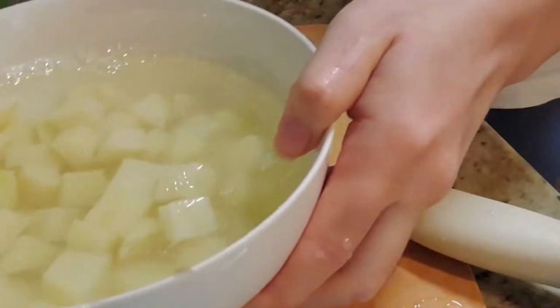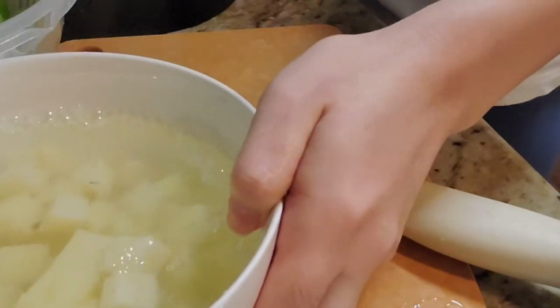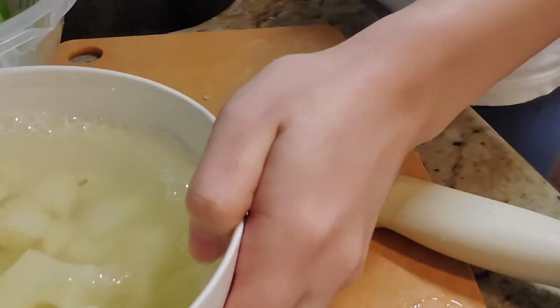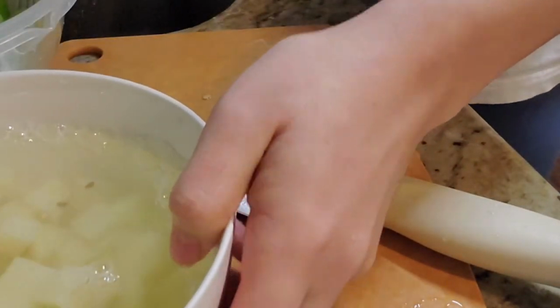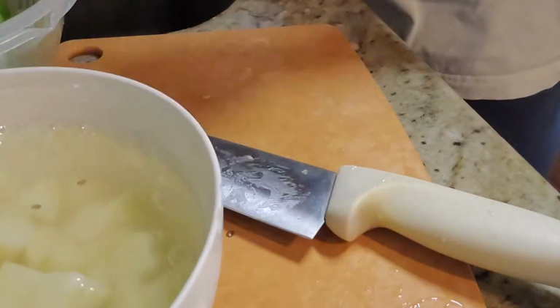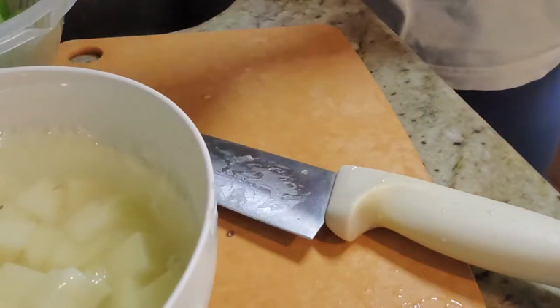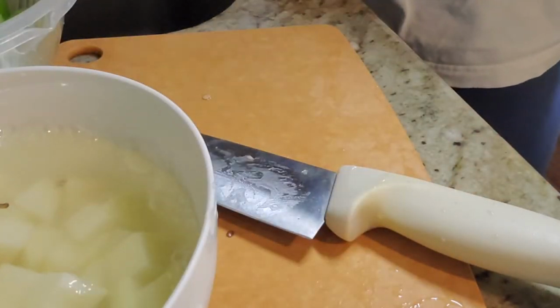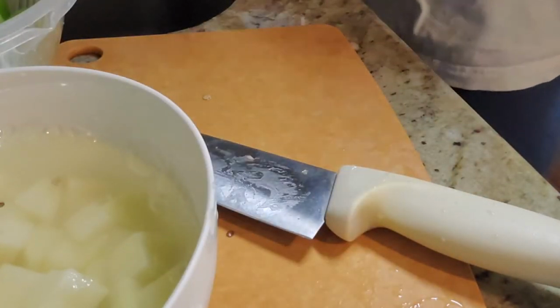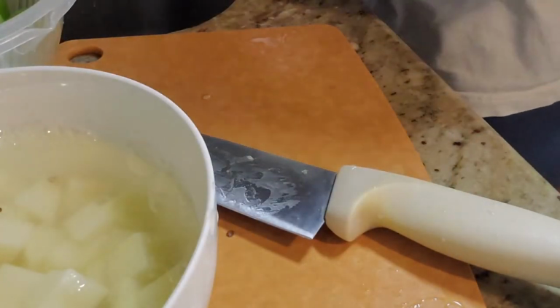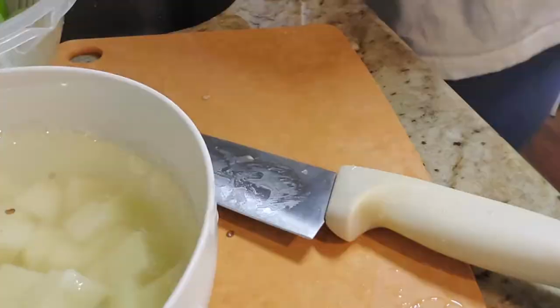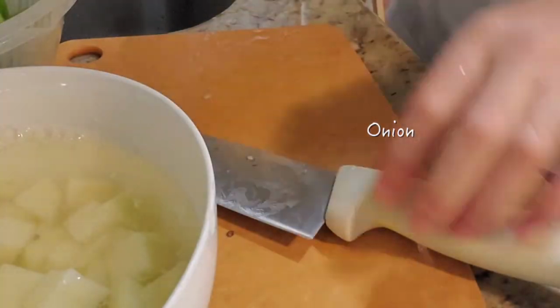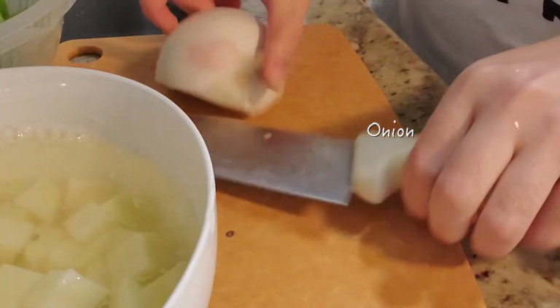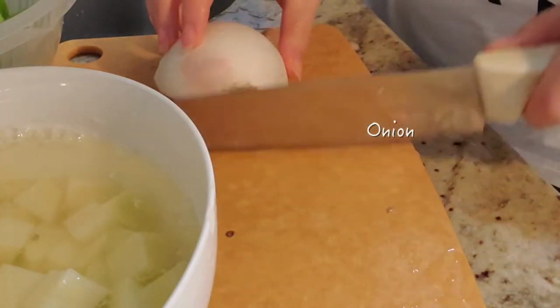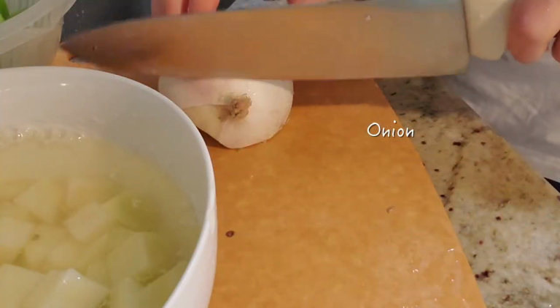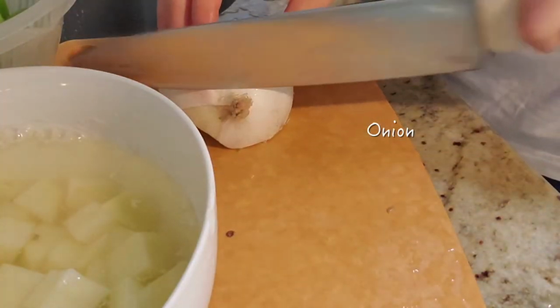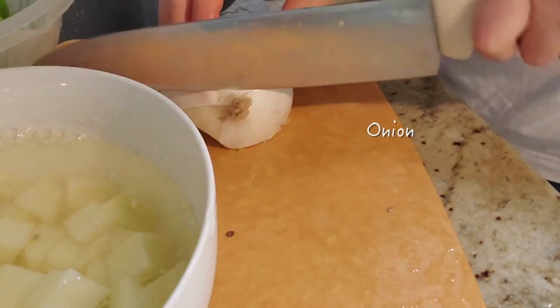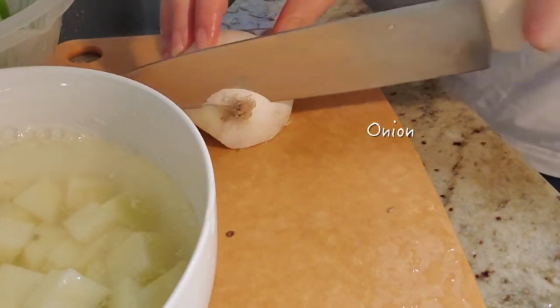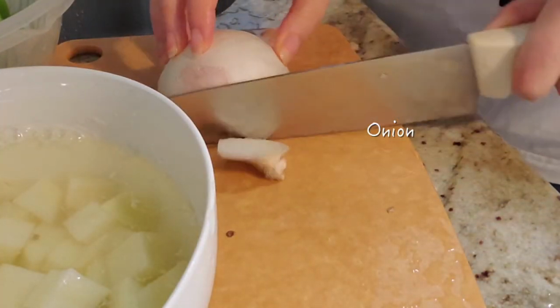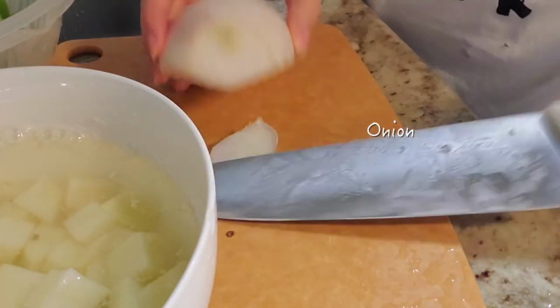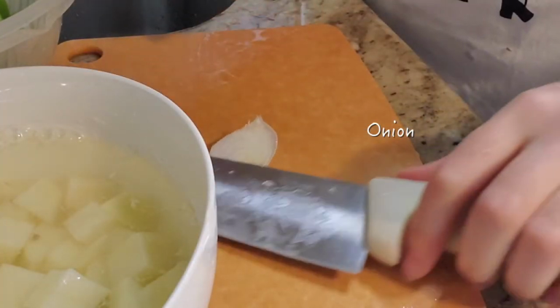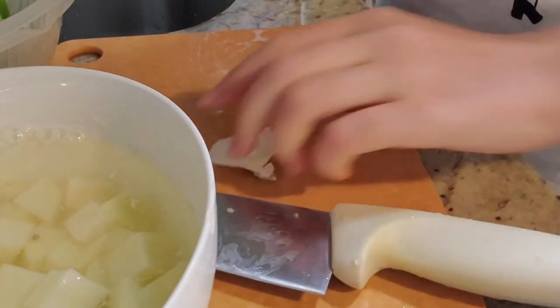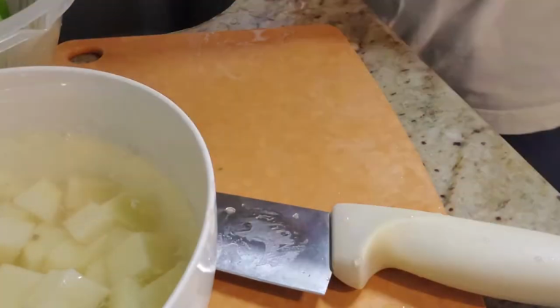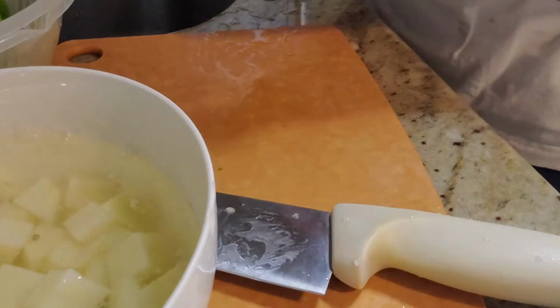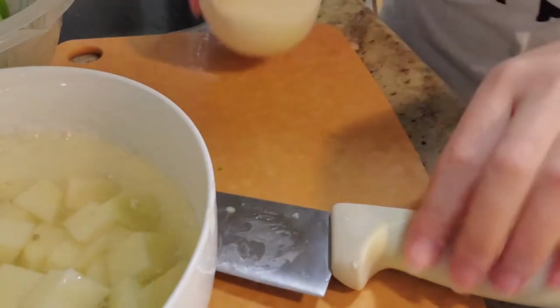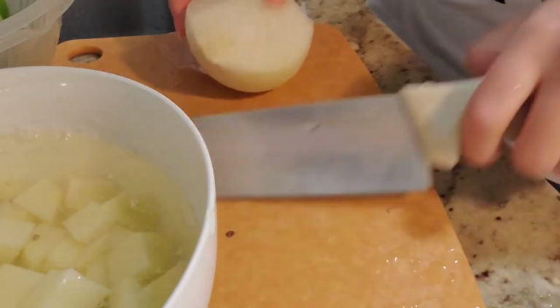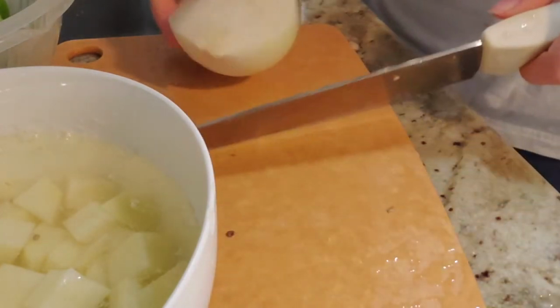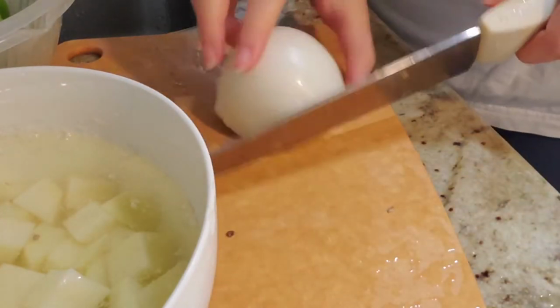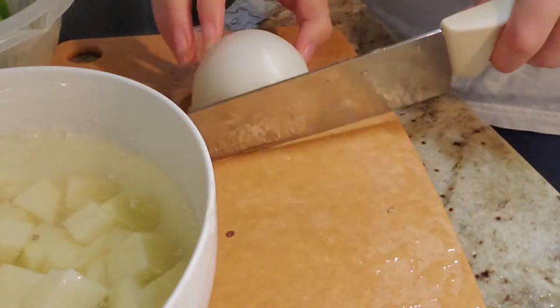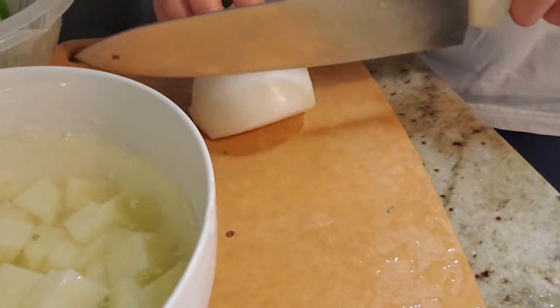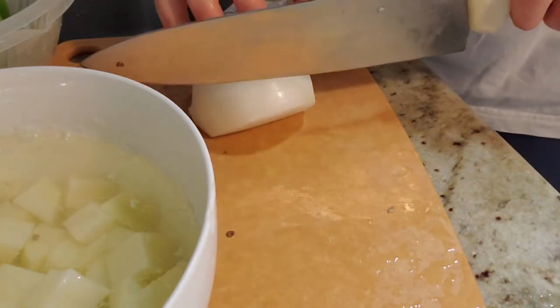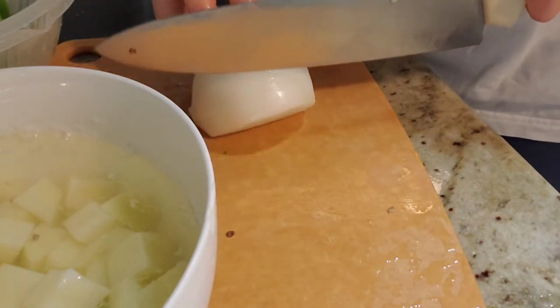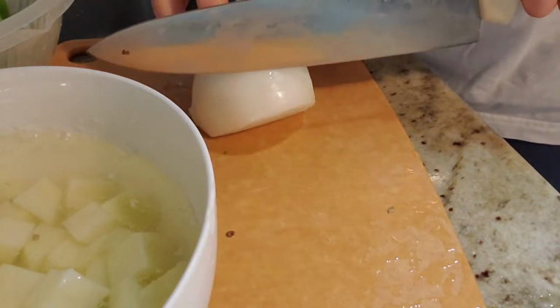I soaked the potato cubes in water to get rid of some of the starchiness. And then I chopped up some onions into cubes as well to match the other two vegetables.